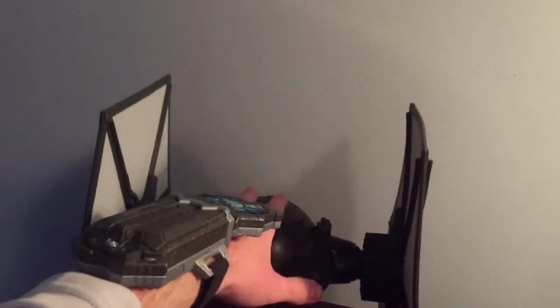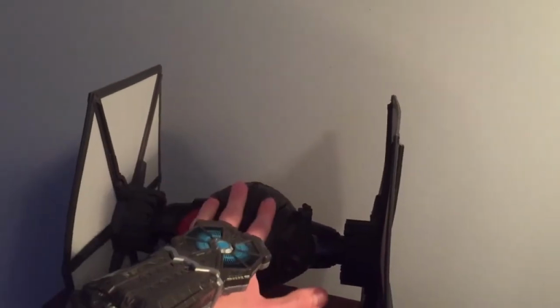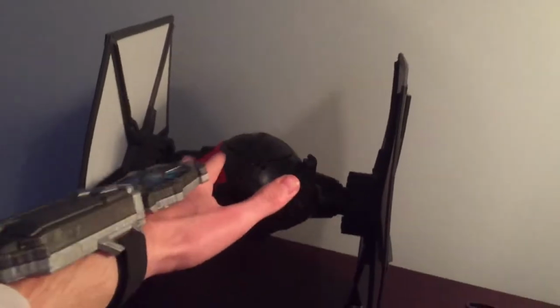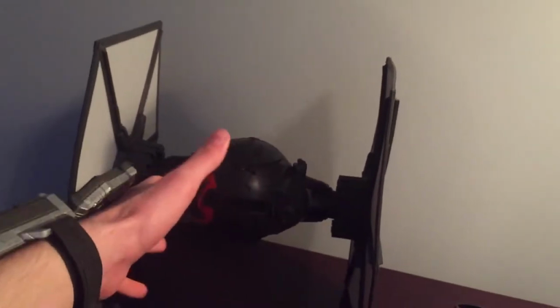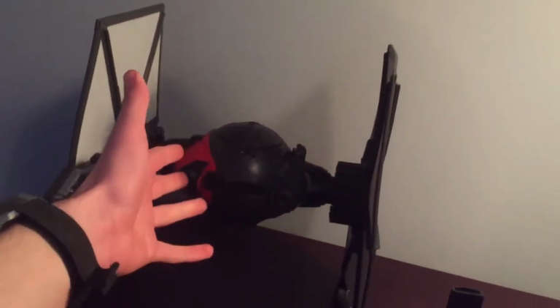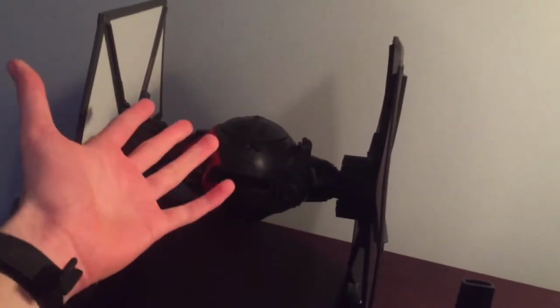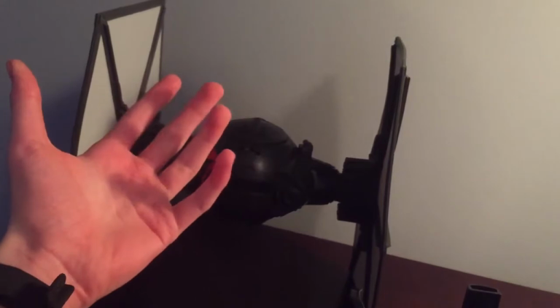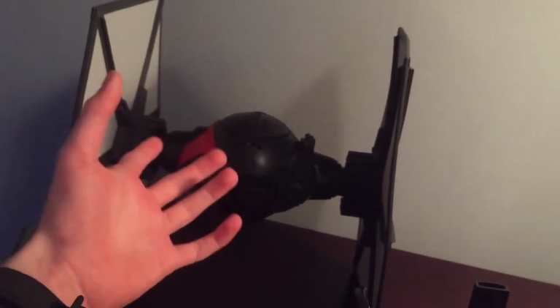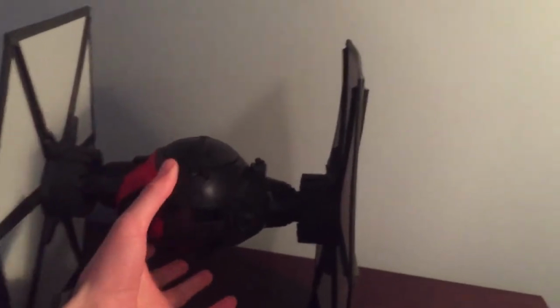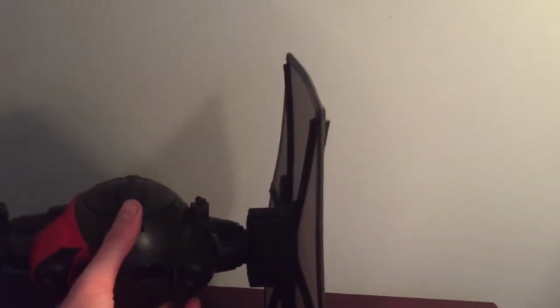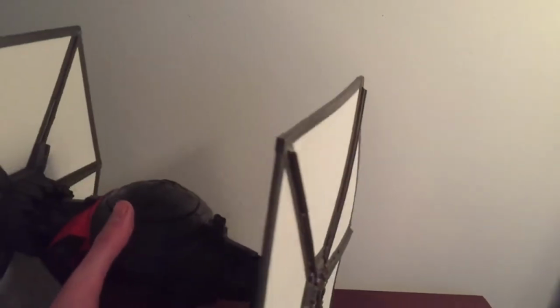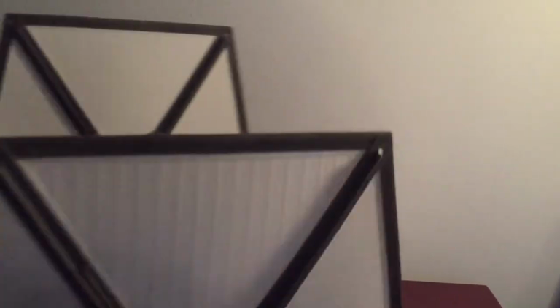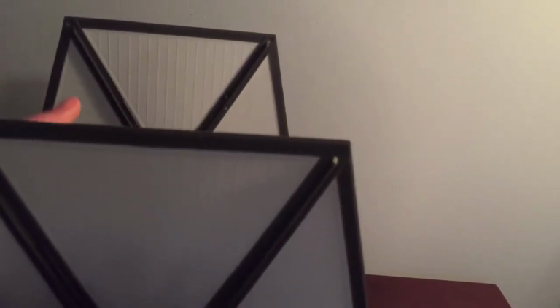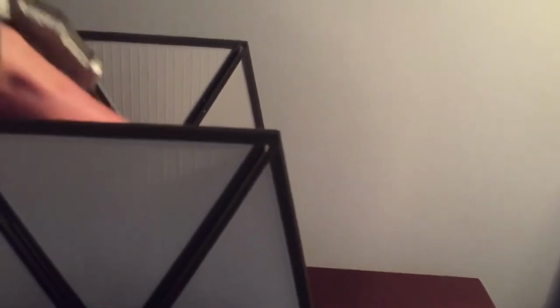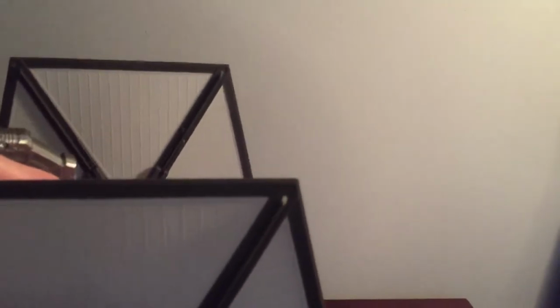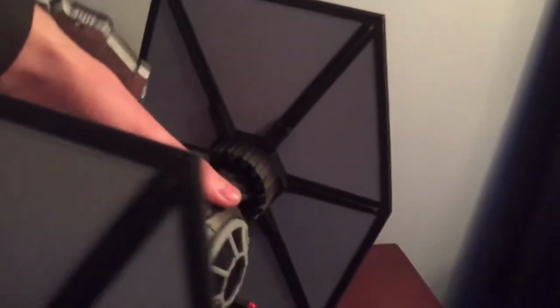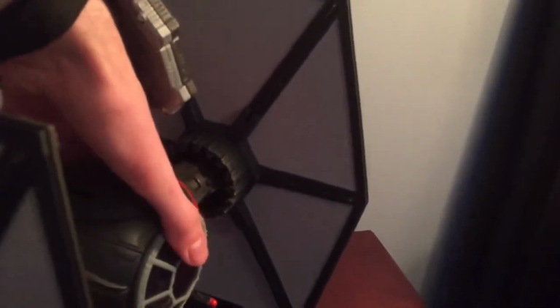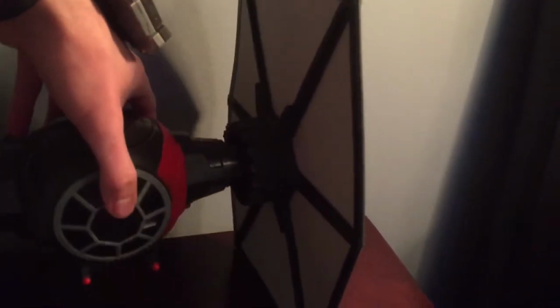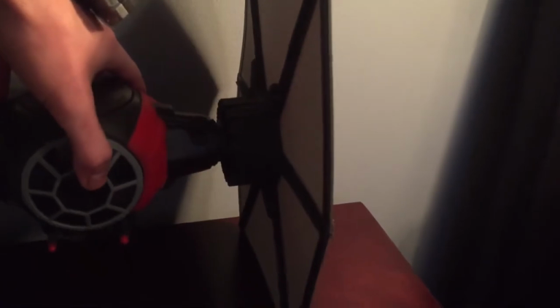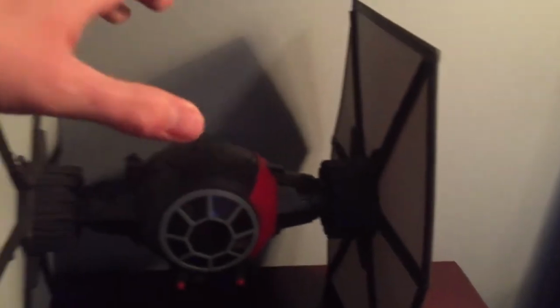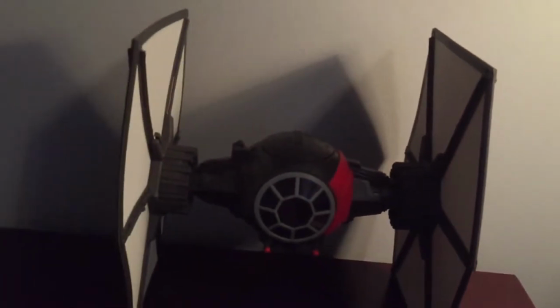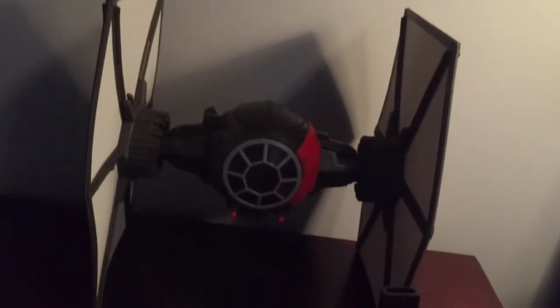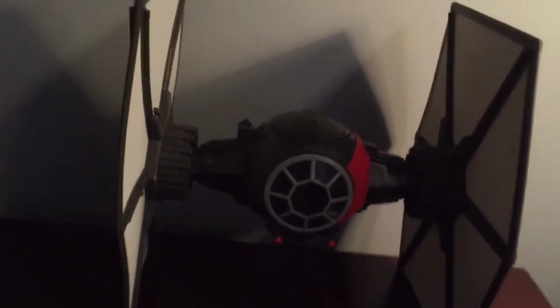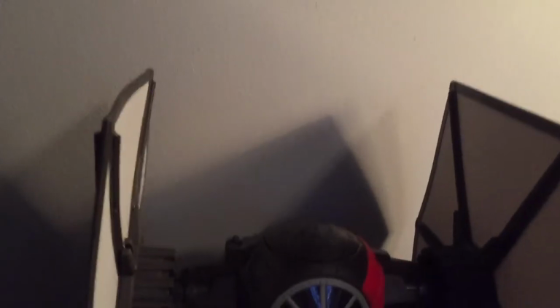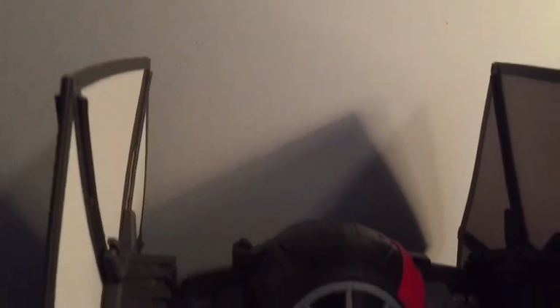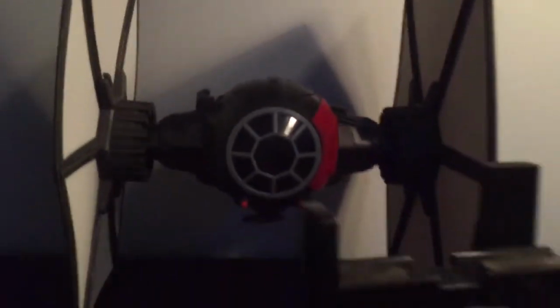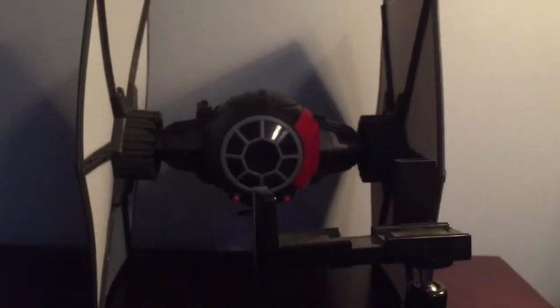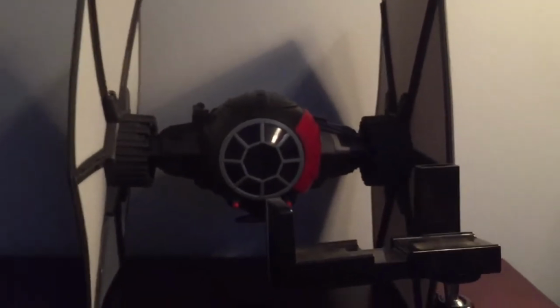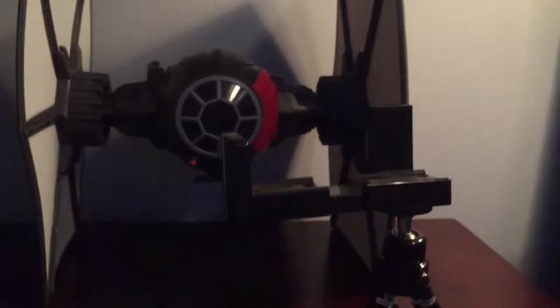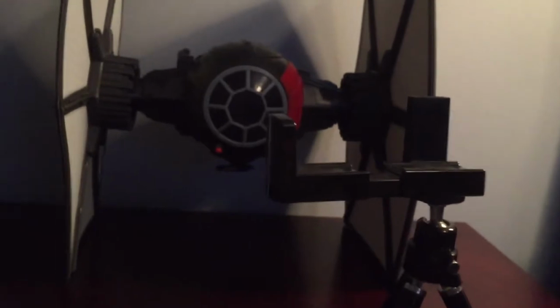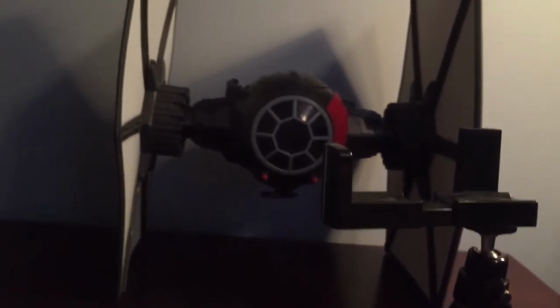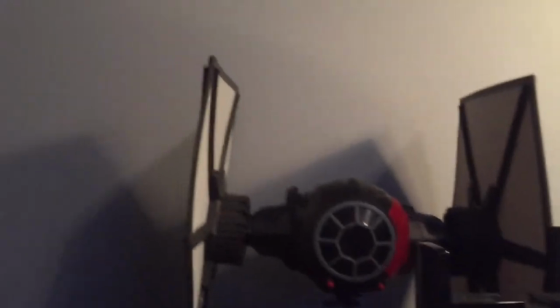That's probably all I'm going to get out of the Force Link today — I need to put some new batteries in this. I have like three Force Links, and I swear the batteries on them run out very quickly. That's my one complaint about the Force Link; other than that, the Force Link is pretty awesome, I really do like it.